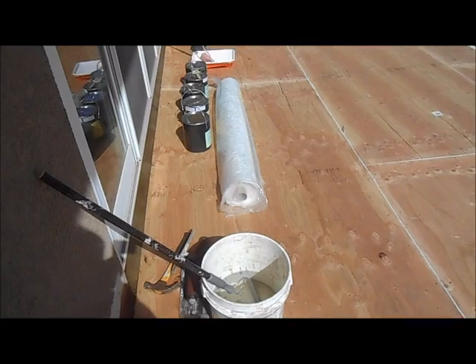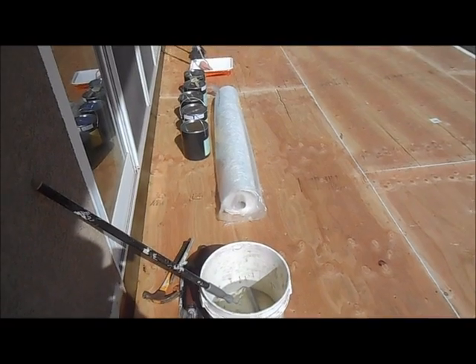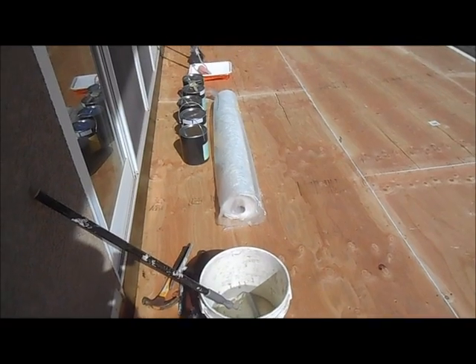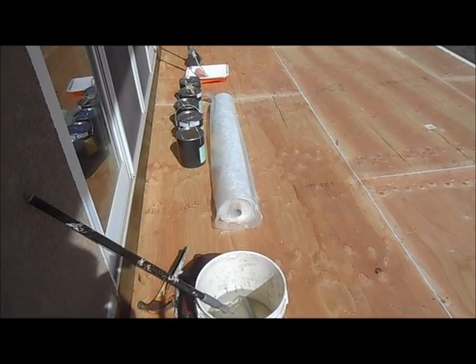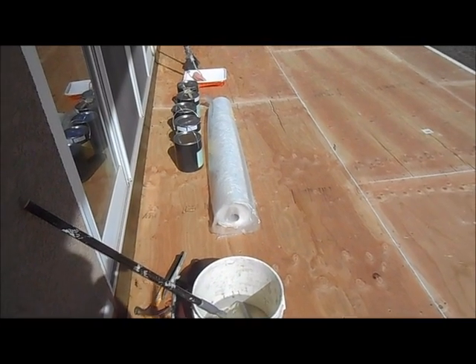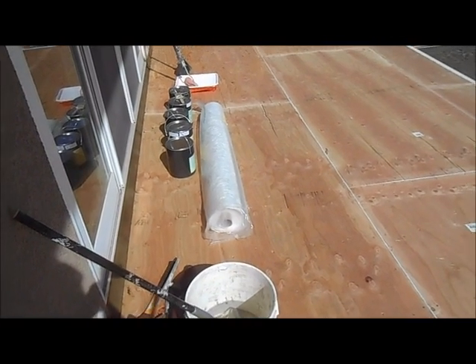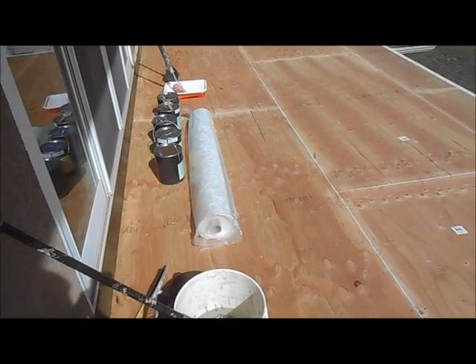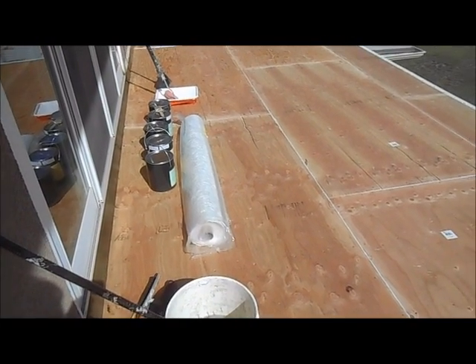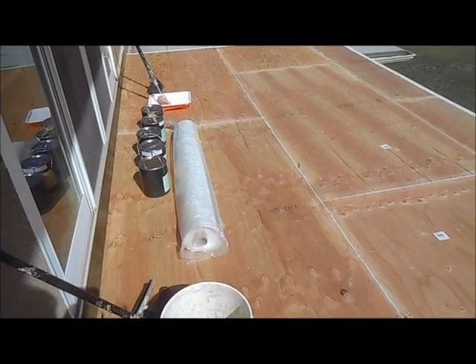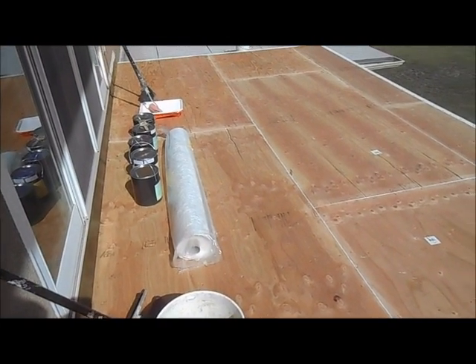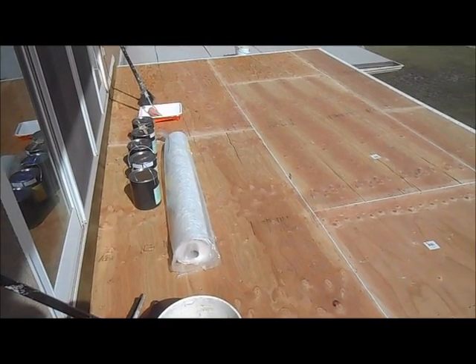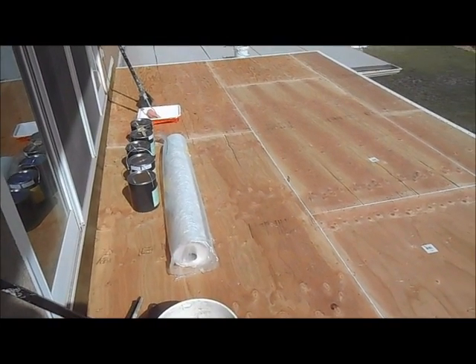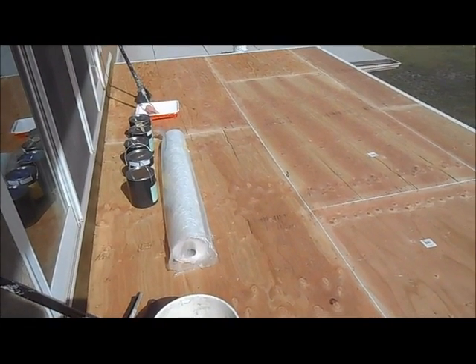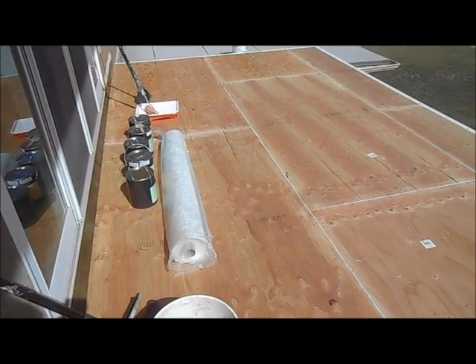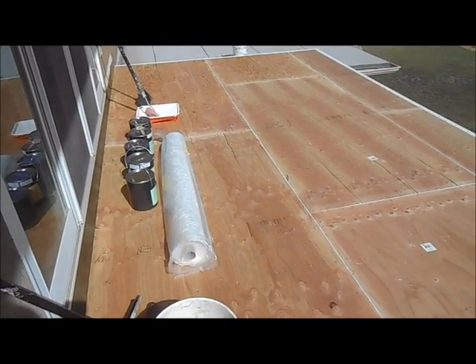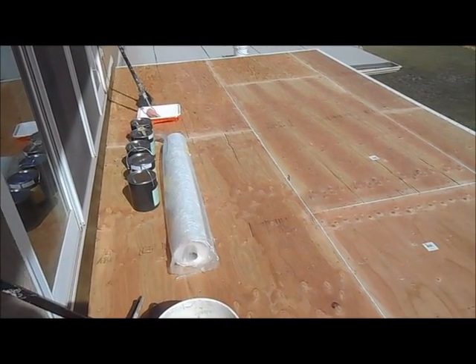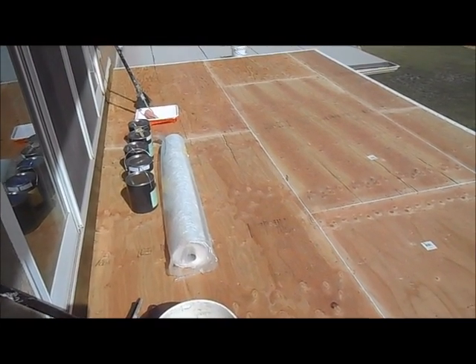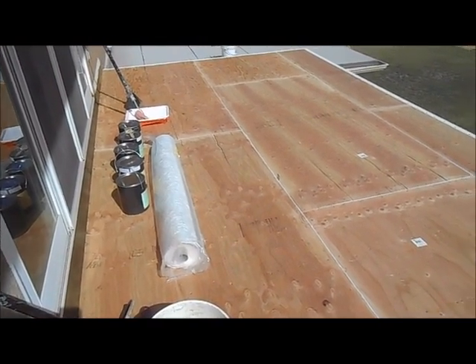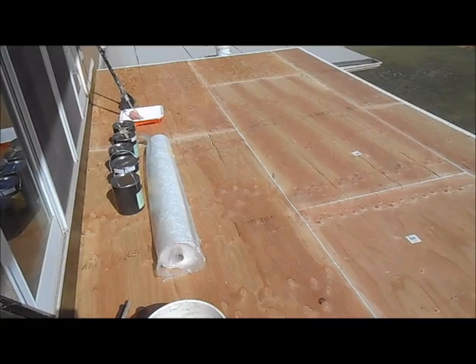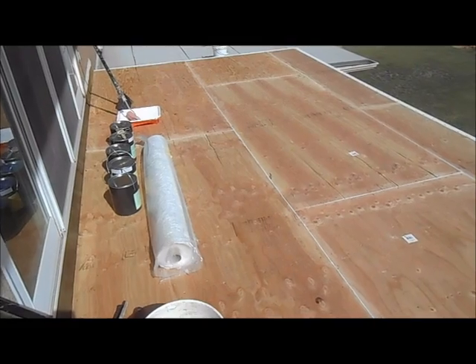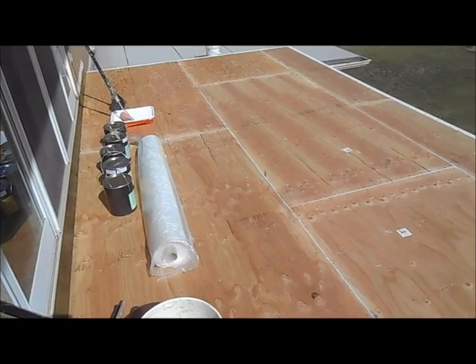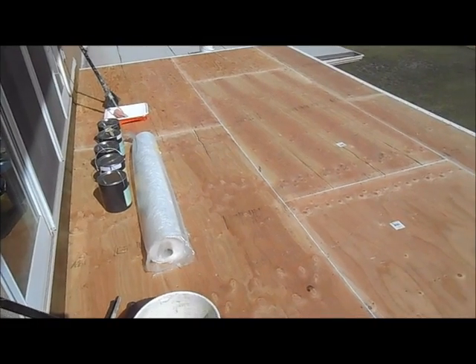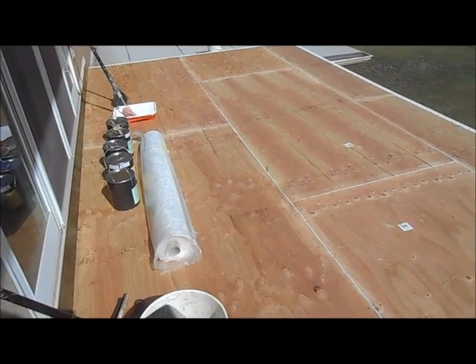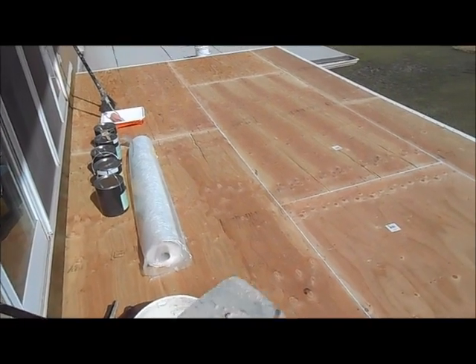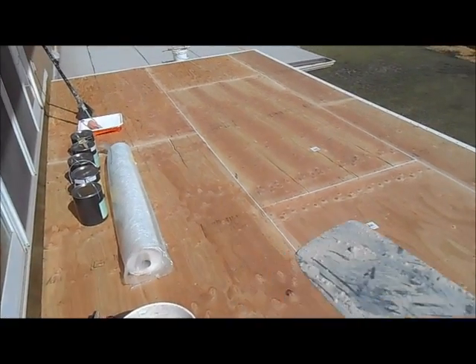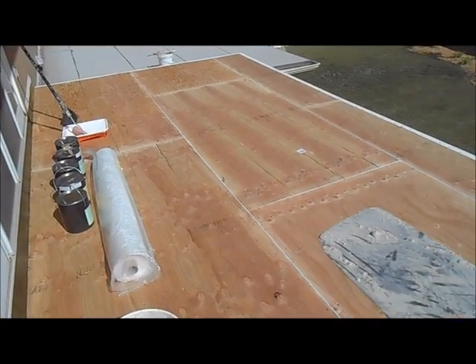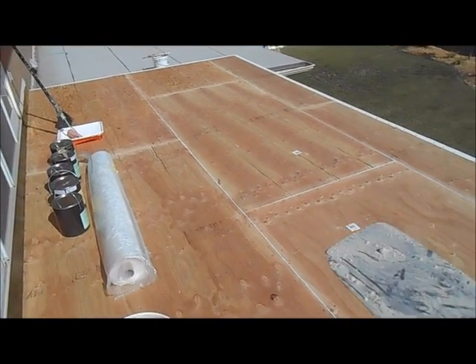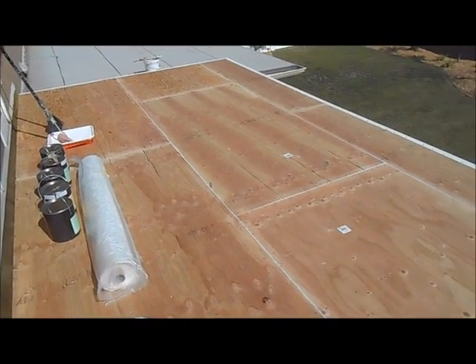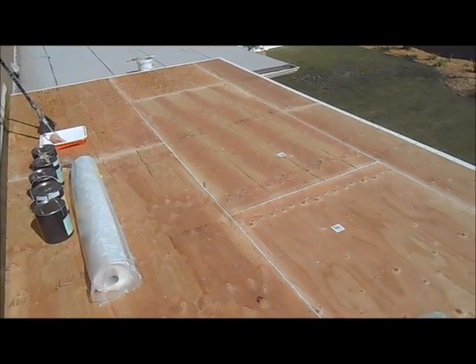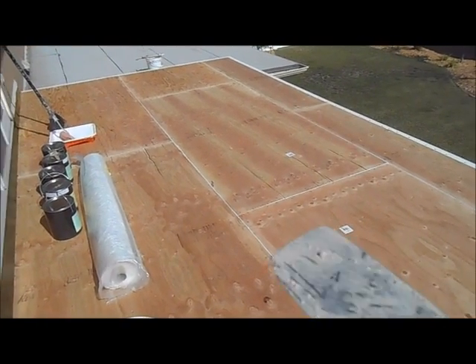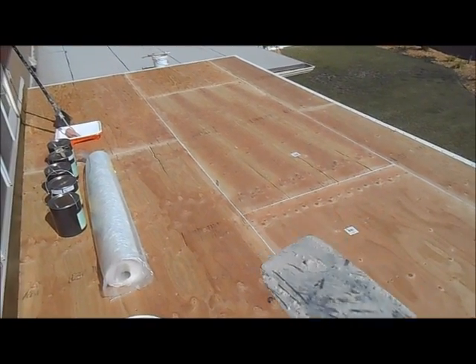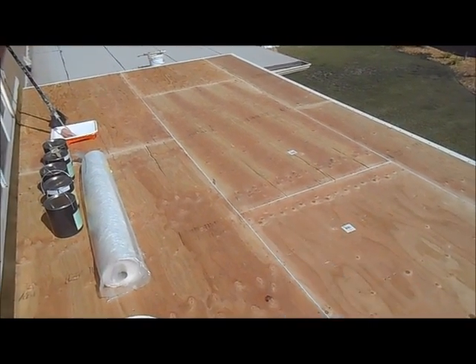Hello everyone, this is Howard from San Diego Repairs. What we're doing here is we're waterproofing the second-story balcony. It's 10 feet wide and 21 feet long.